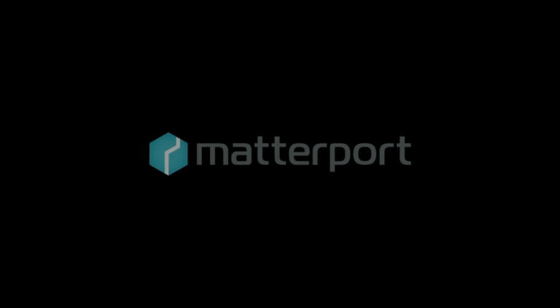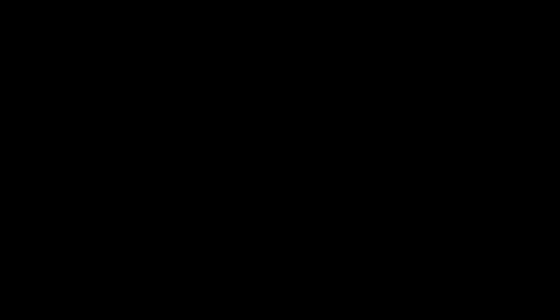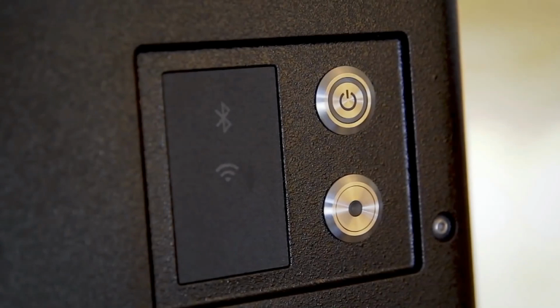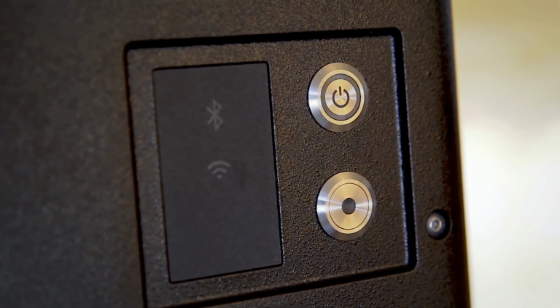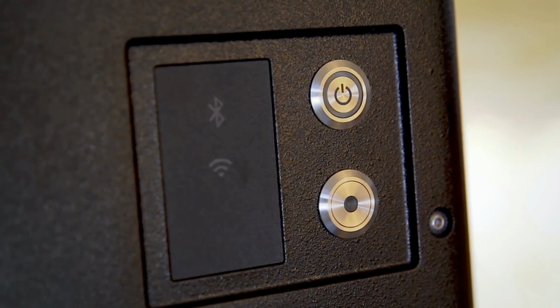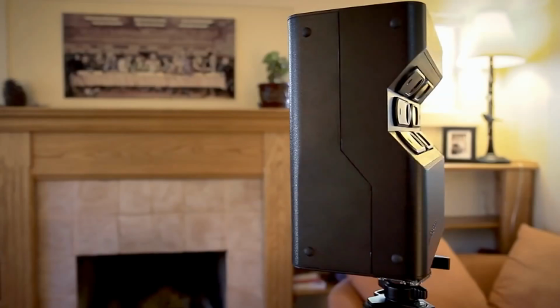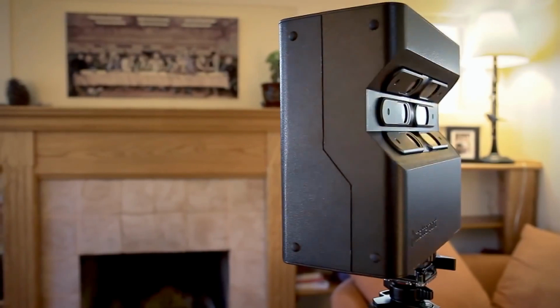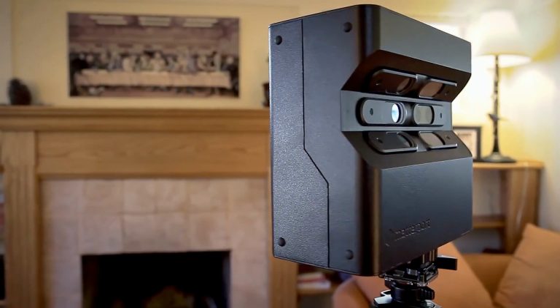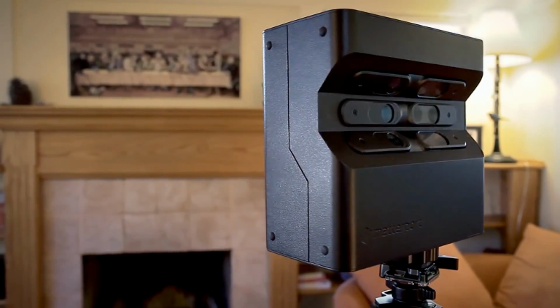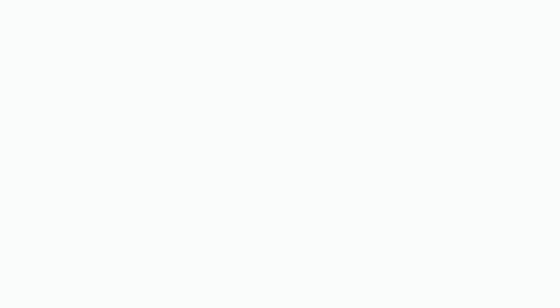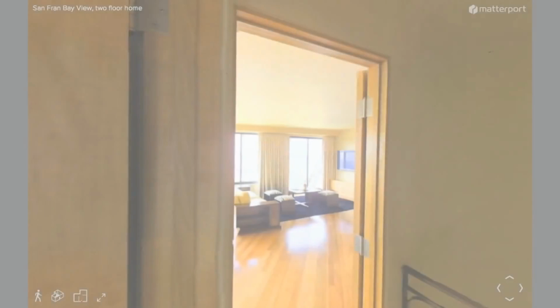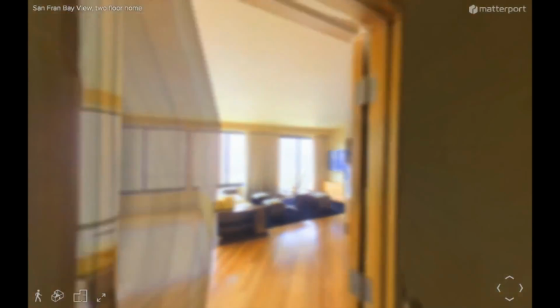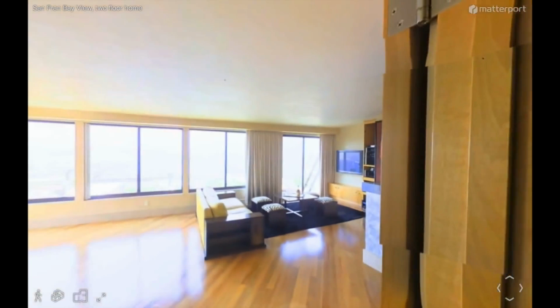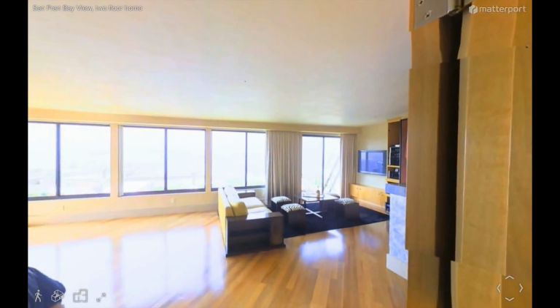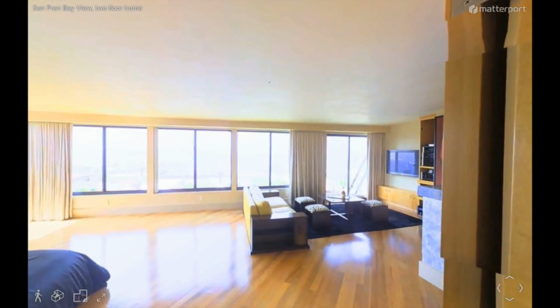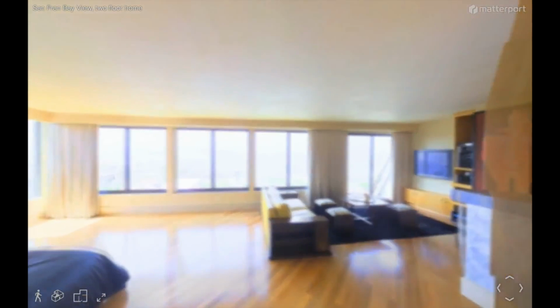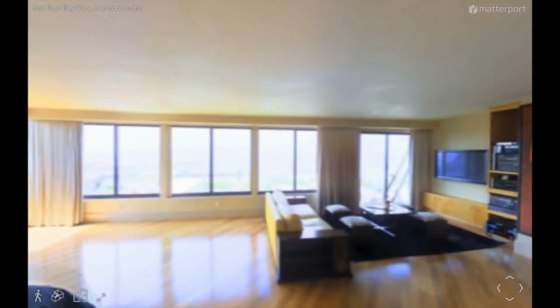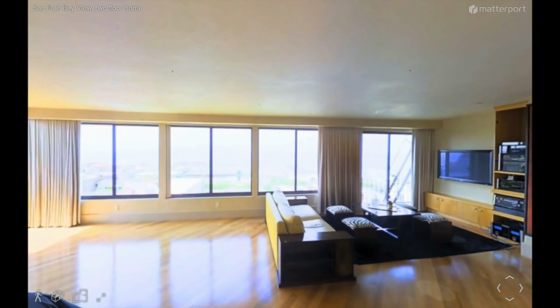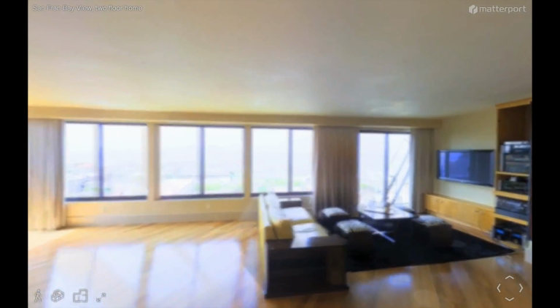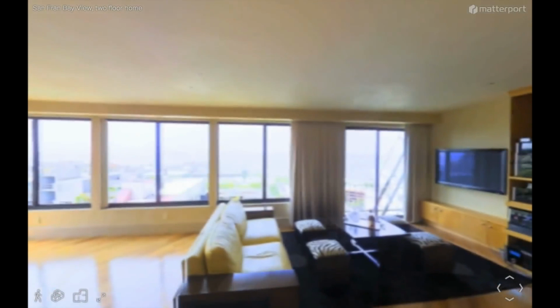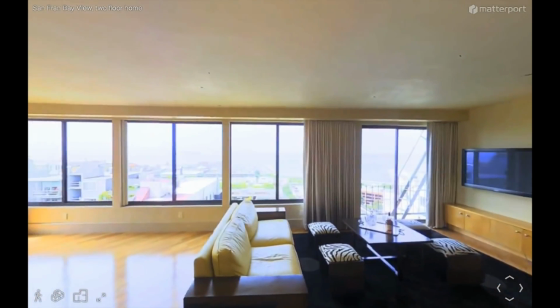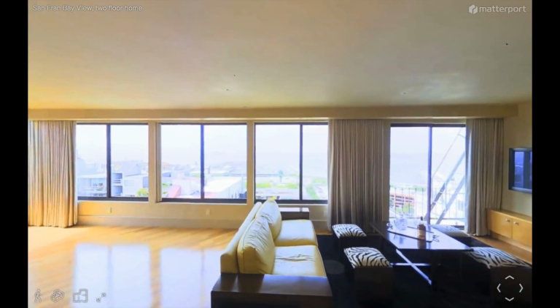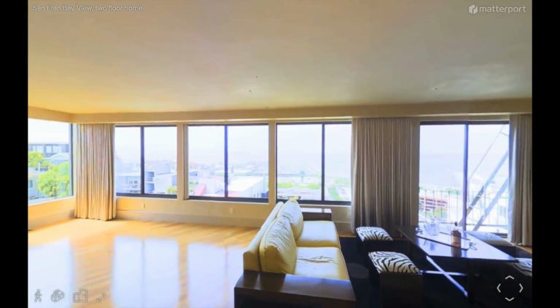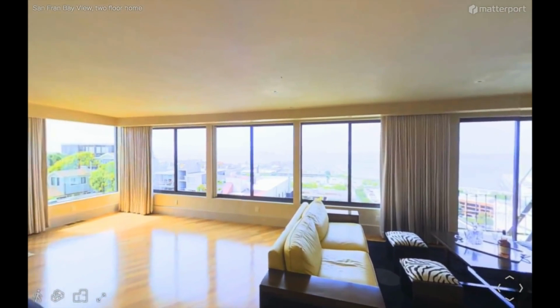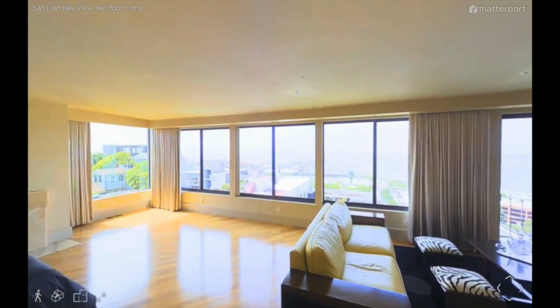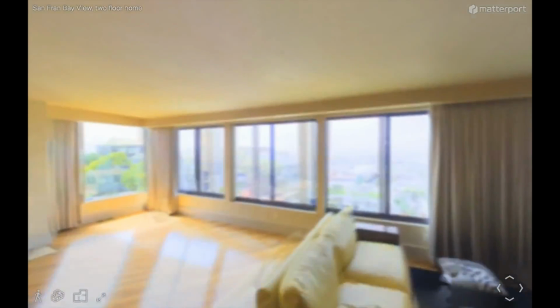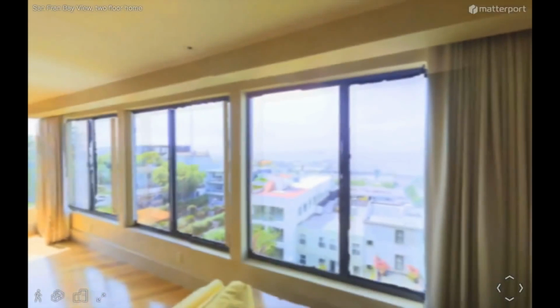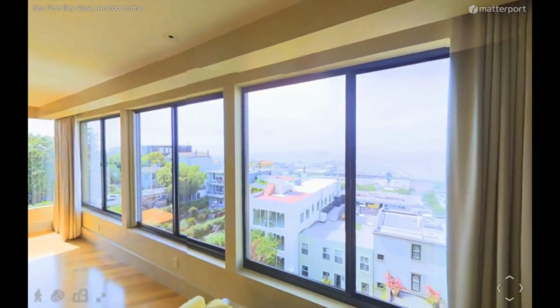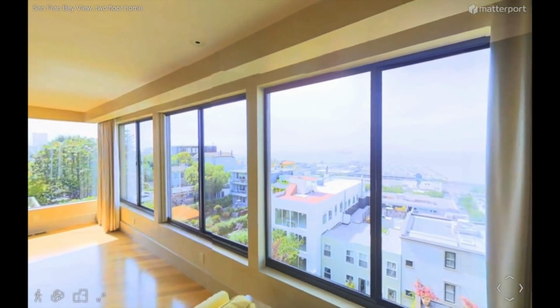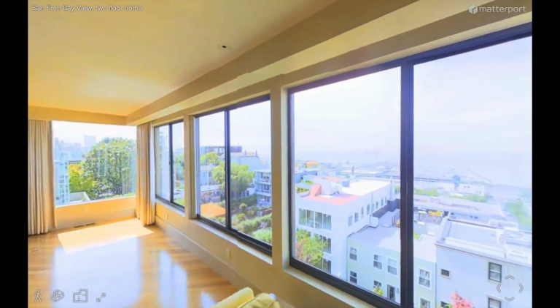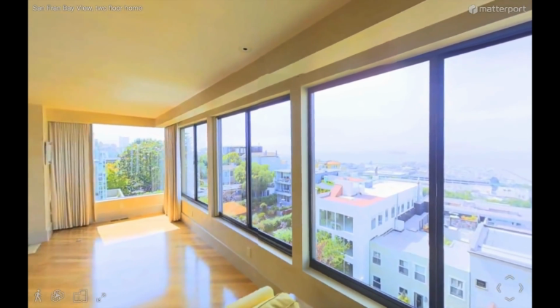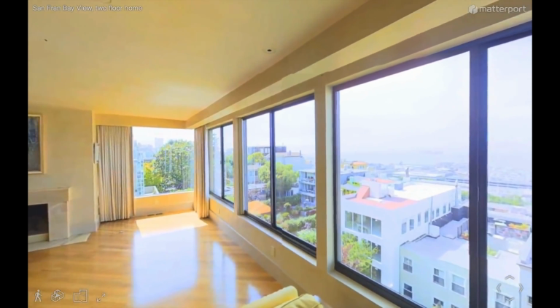Setting yourself apart from the ordinary is the key to success in real estate. Being the first in your market to leverage technology gives you the best opportunity to create critical separation between you and the competition.